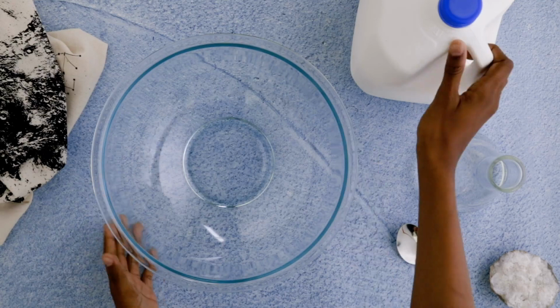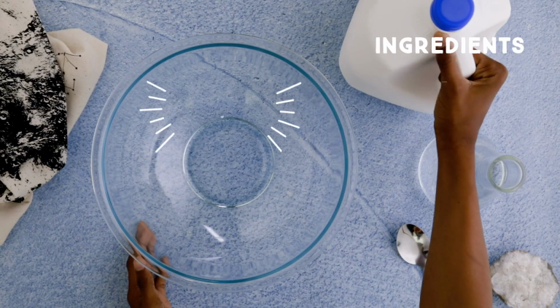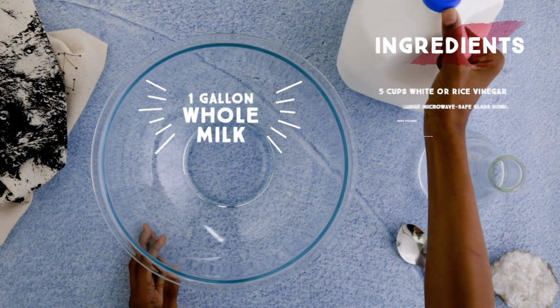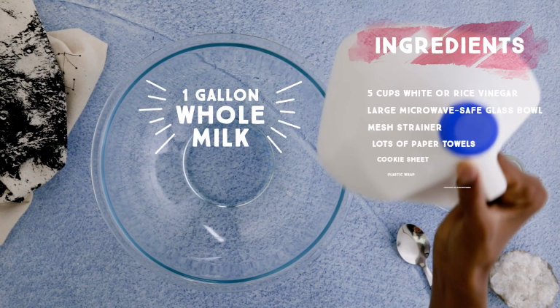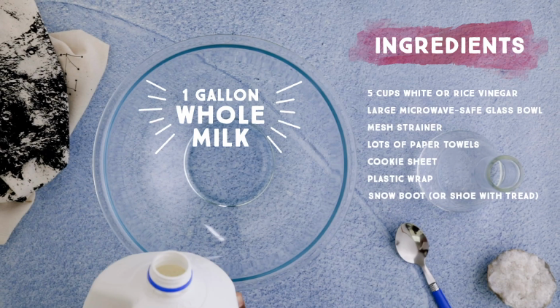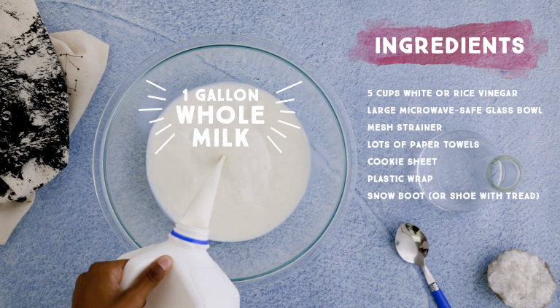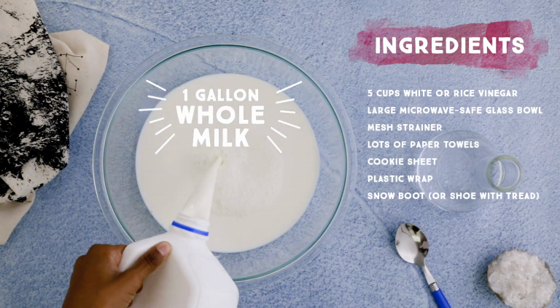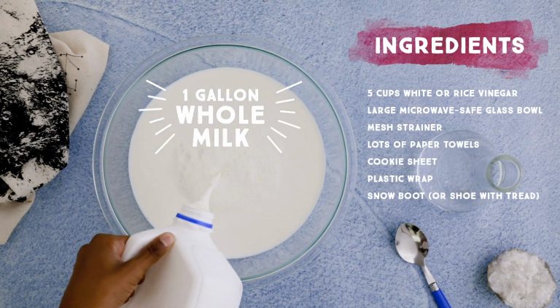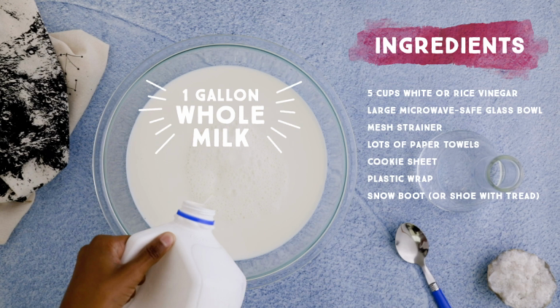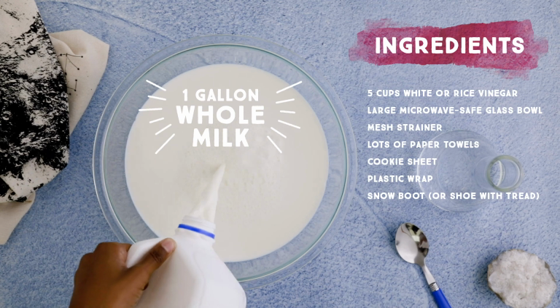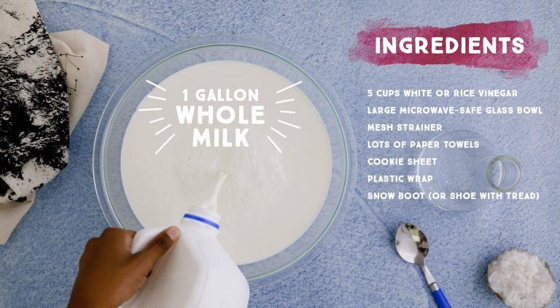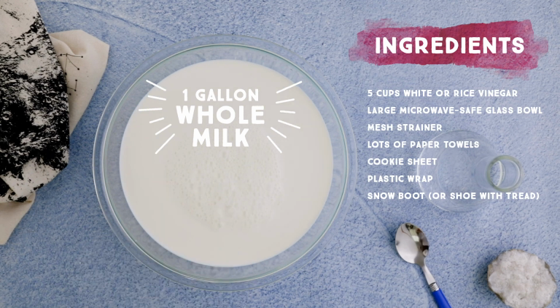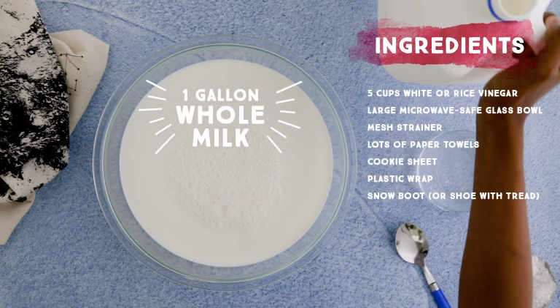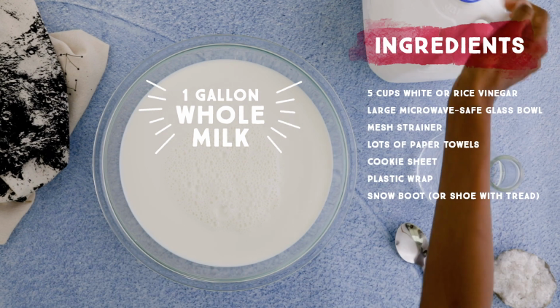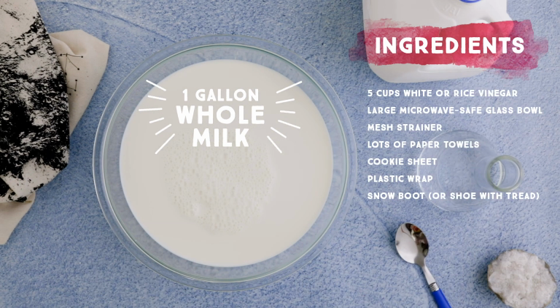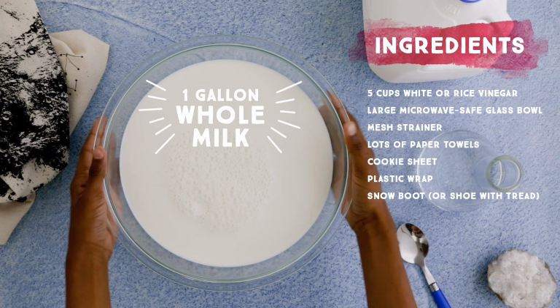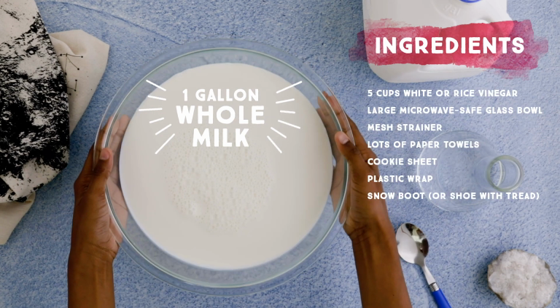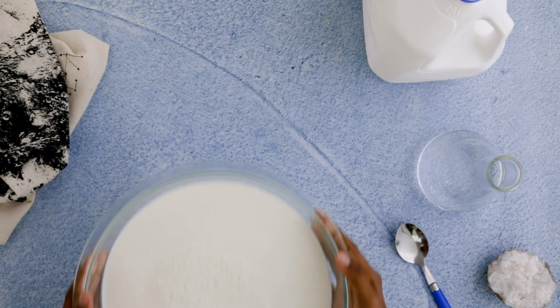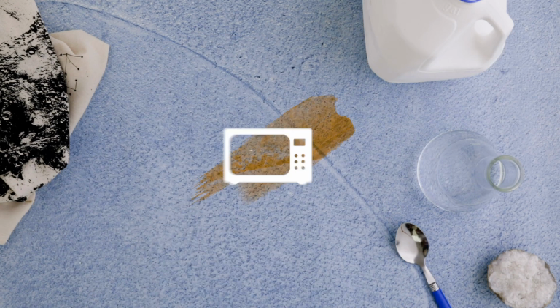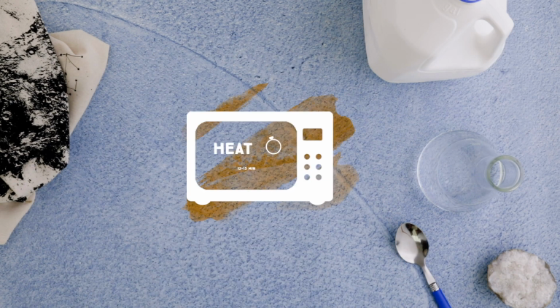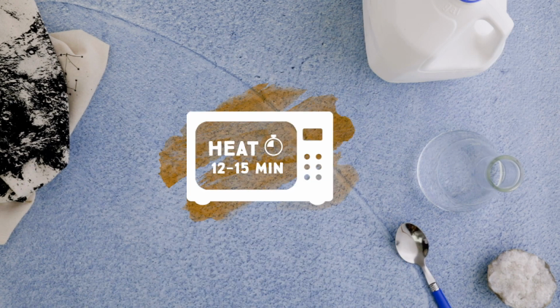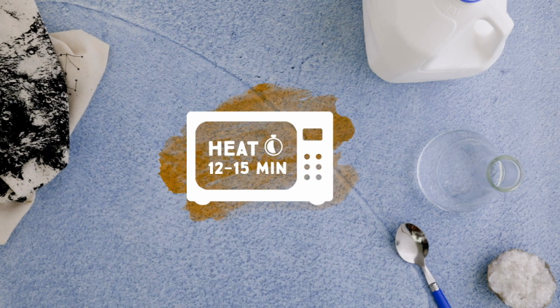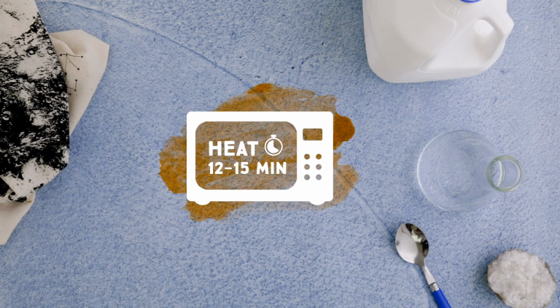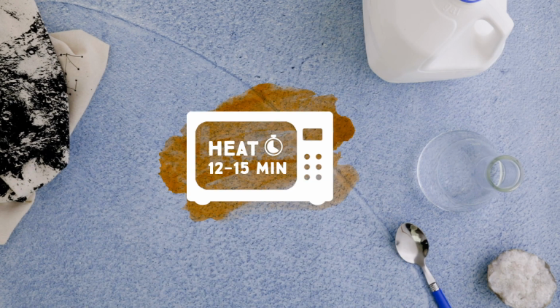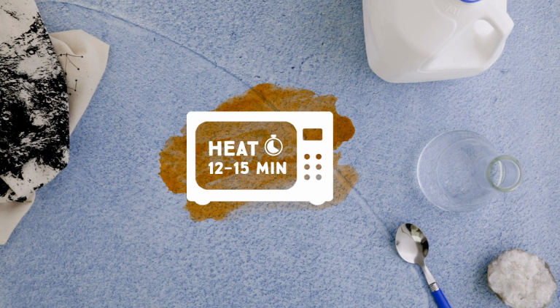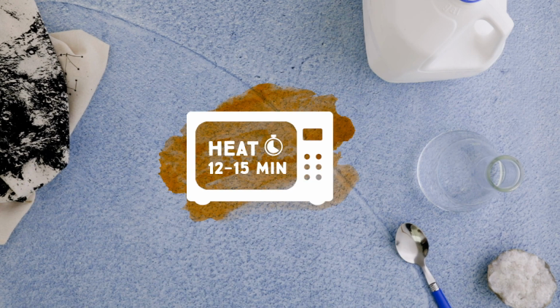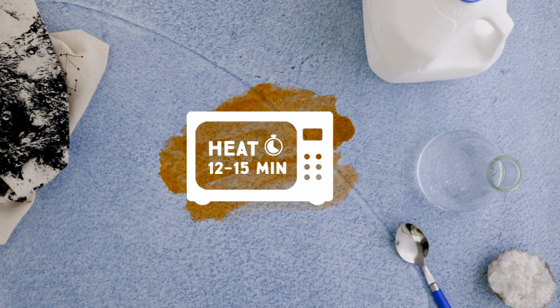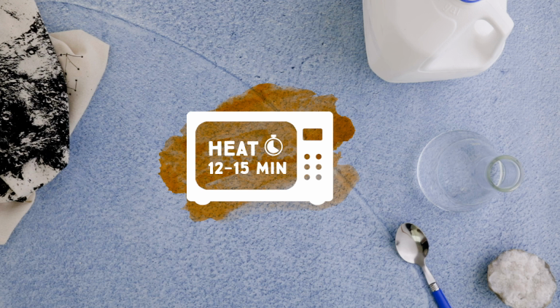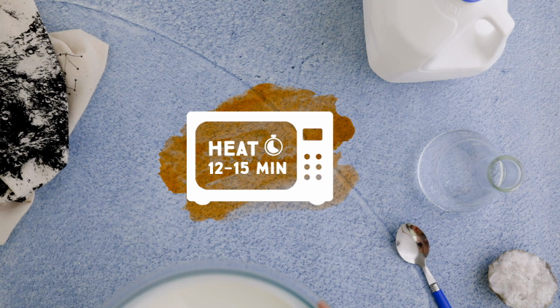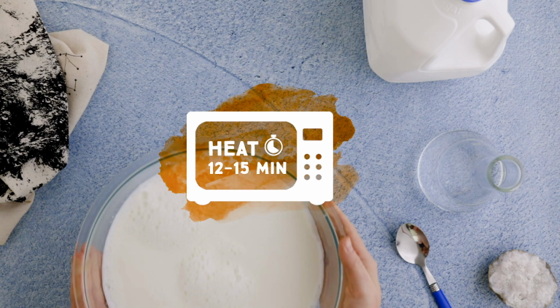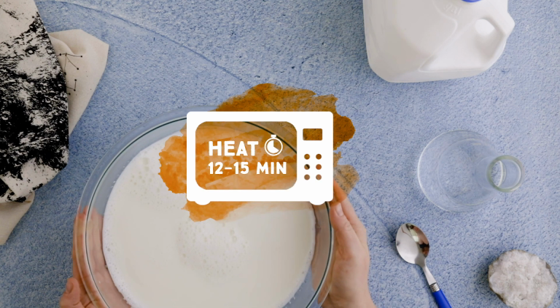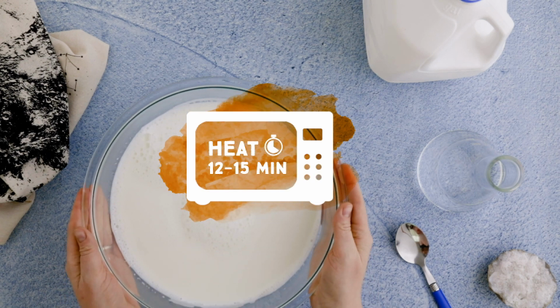Once you ask an adult for permission, here's what you need to get started. Ask an adult to help — it's a heavy bowl and it might get hot.